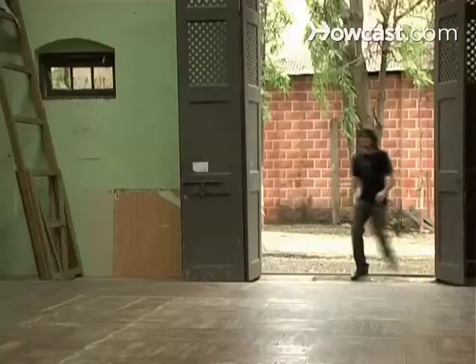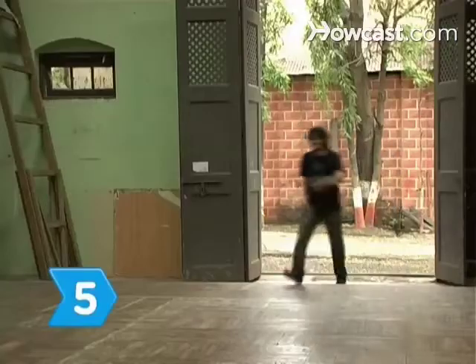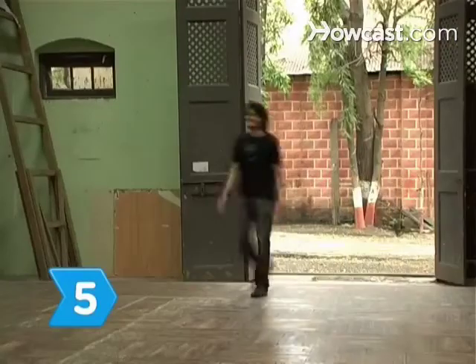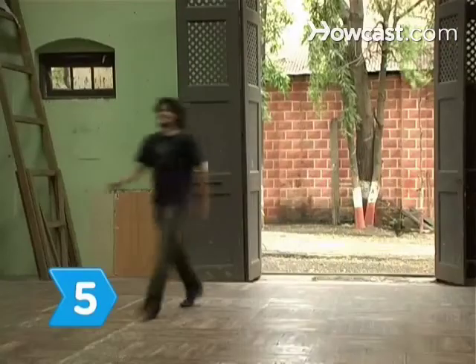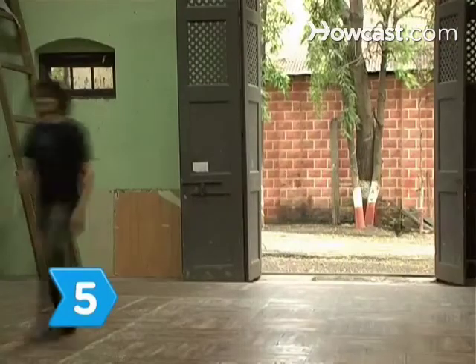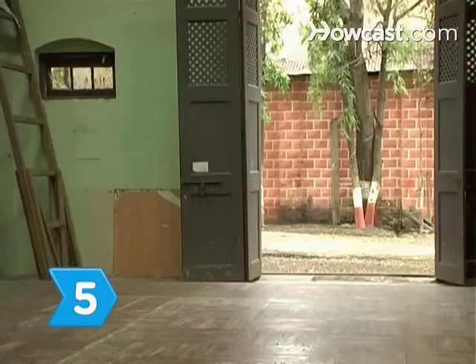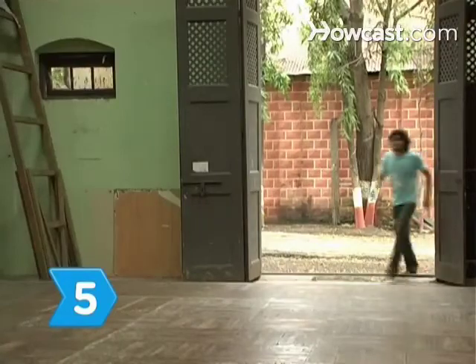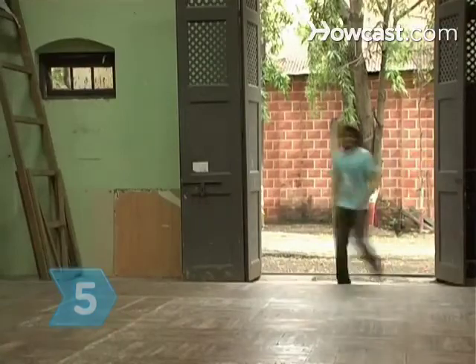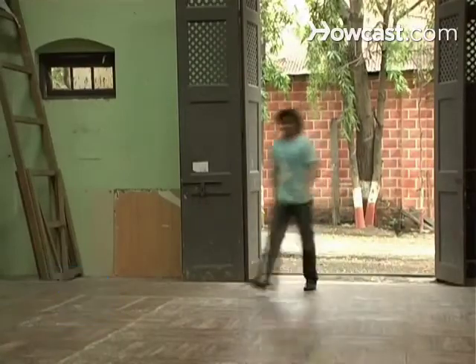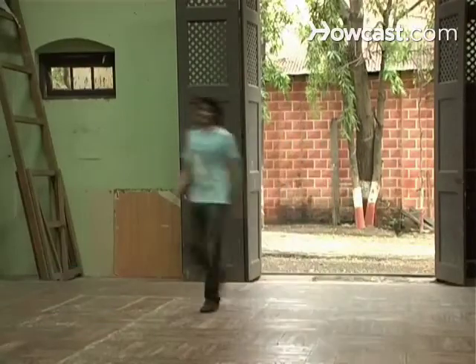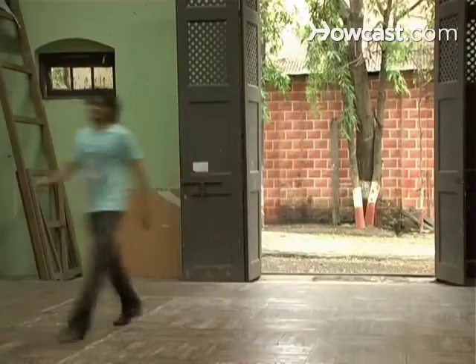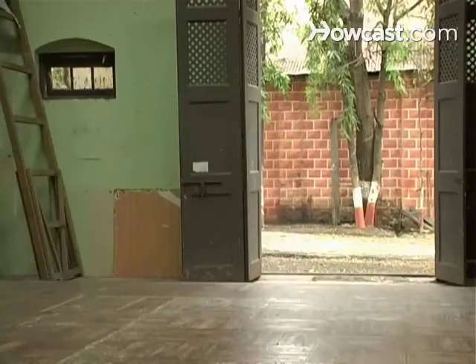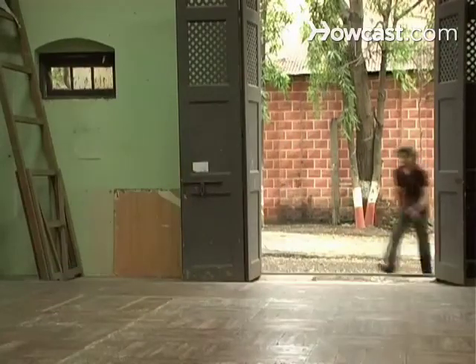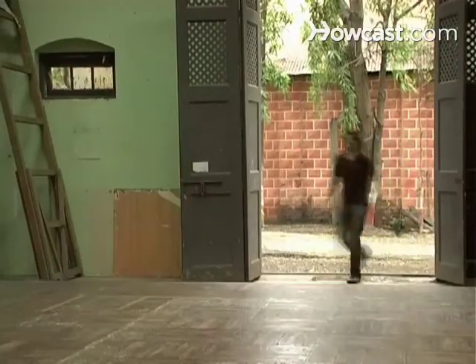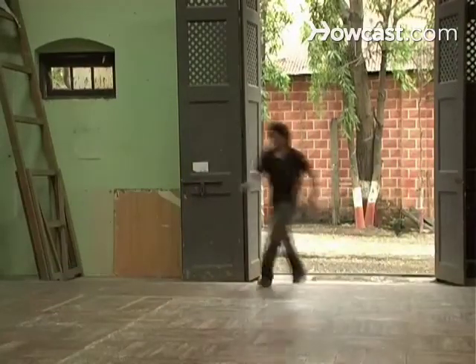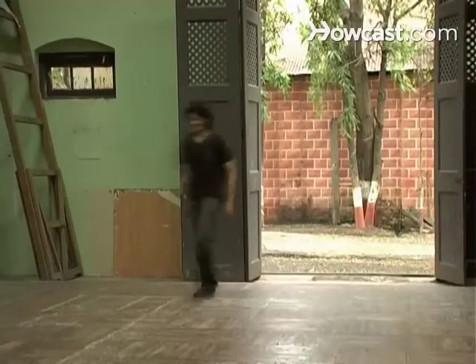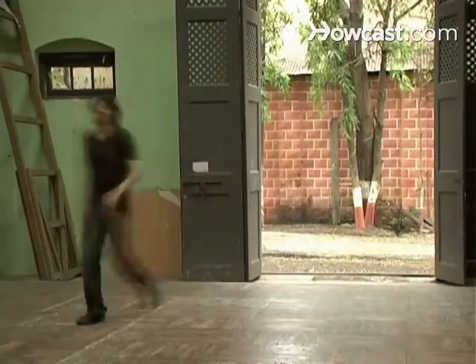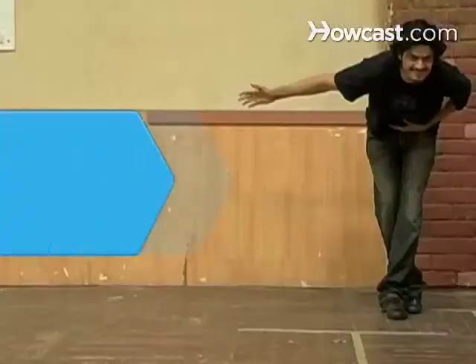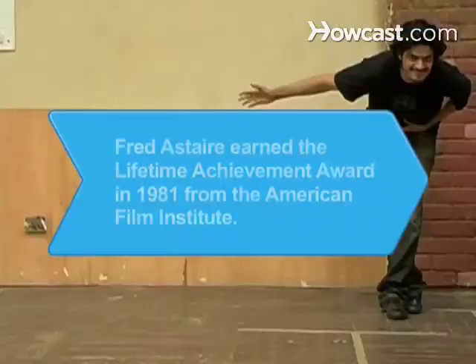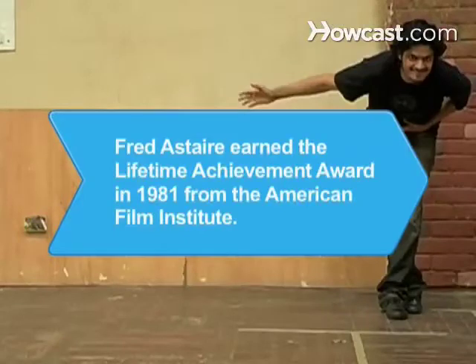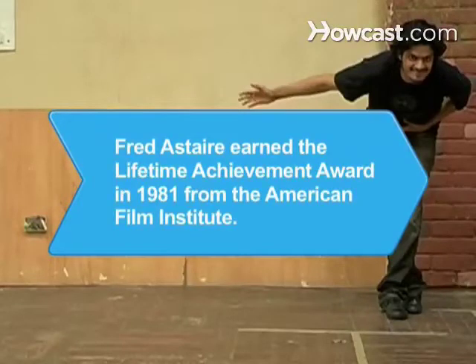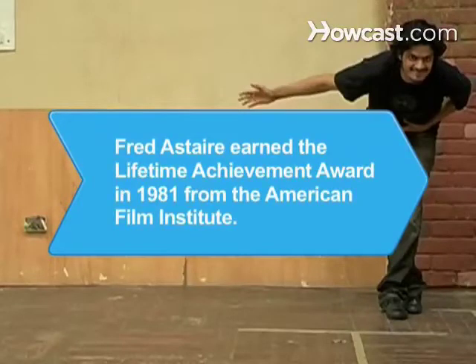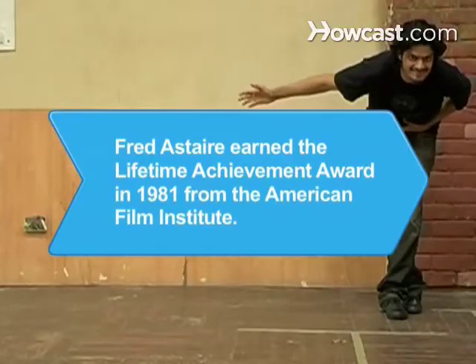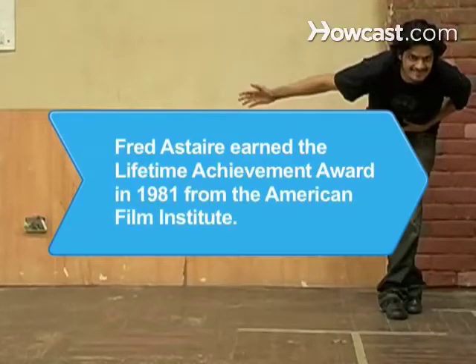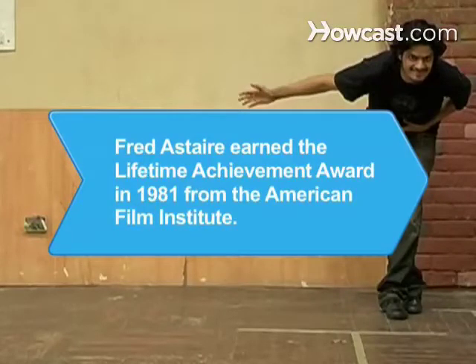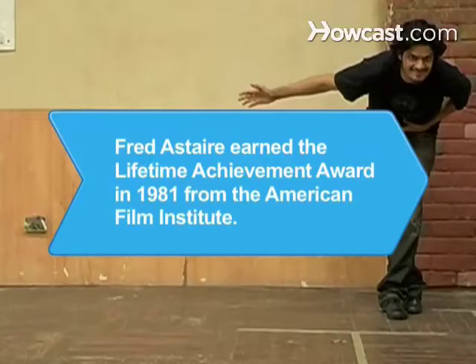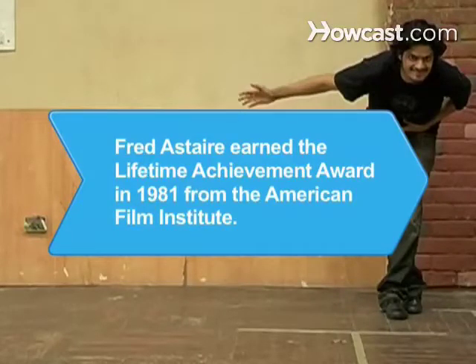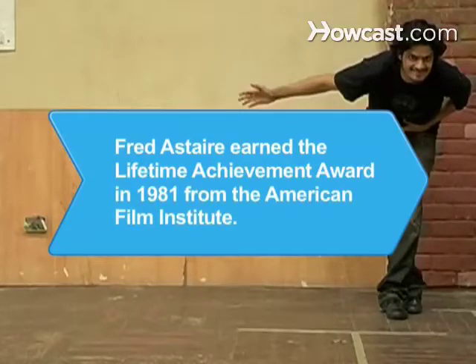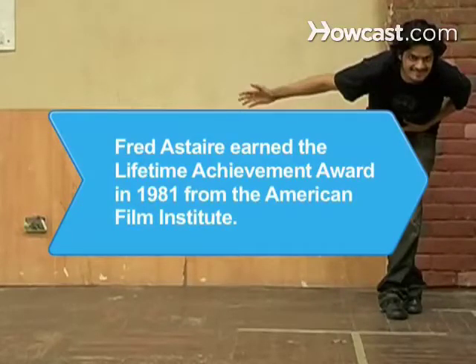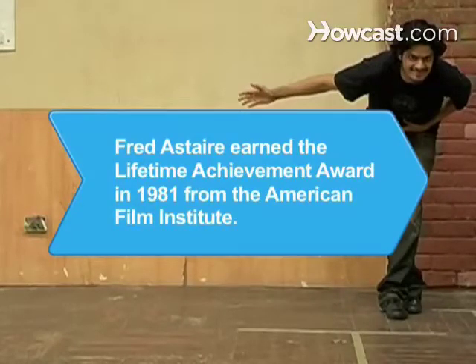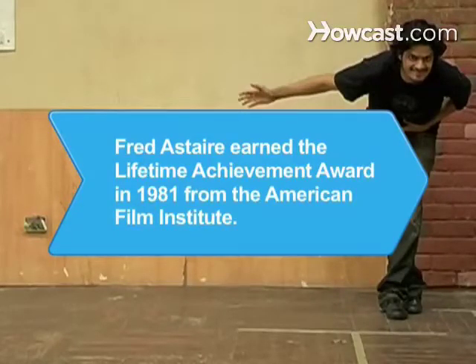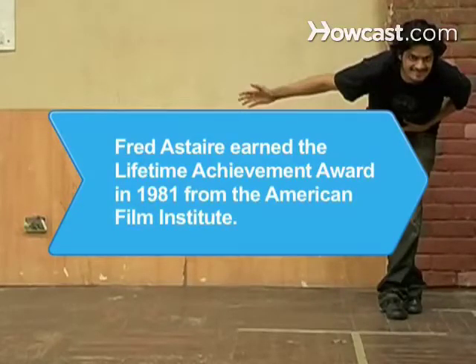Step 5. Keep attending classes to continue improving your skills. Eventually, you'll be swinging your partner around the floor with ease. Did you know Fred Astaire earned the Lifetime Achievement Award in 1981 from the American Film Institute?